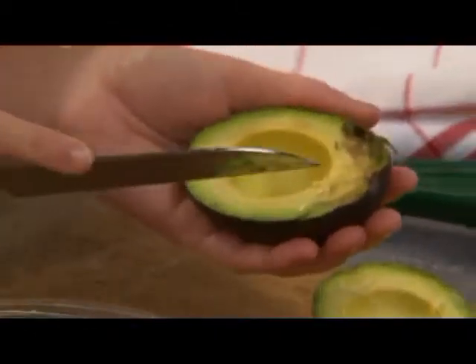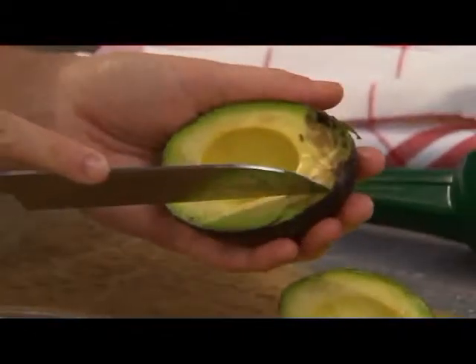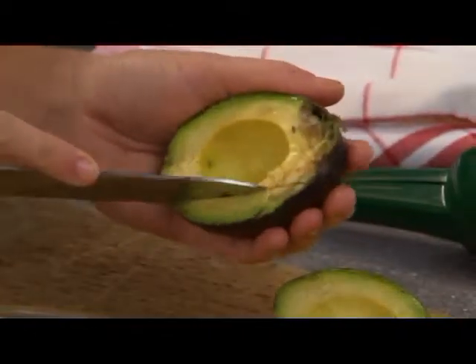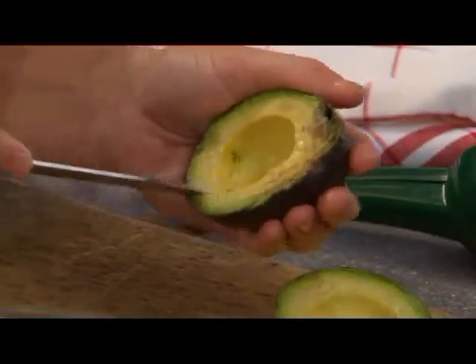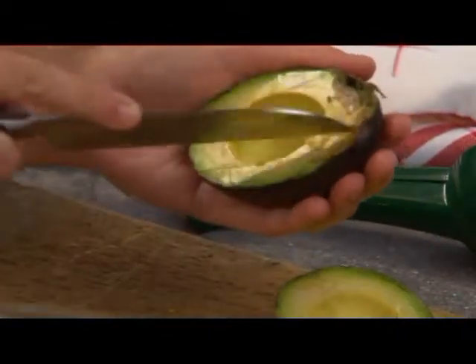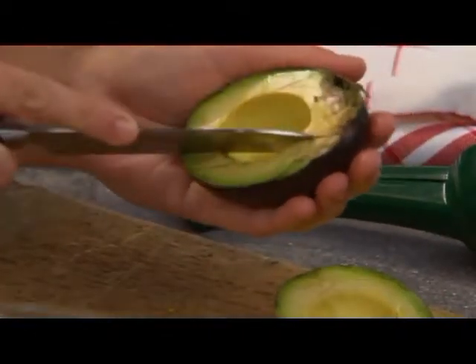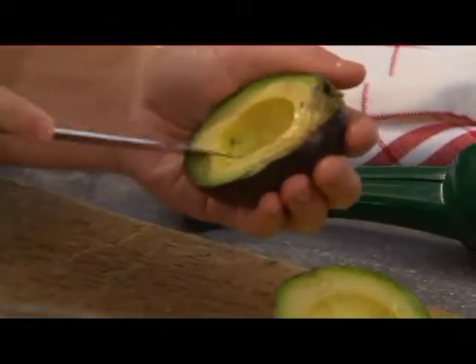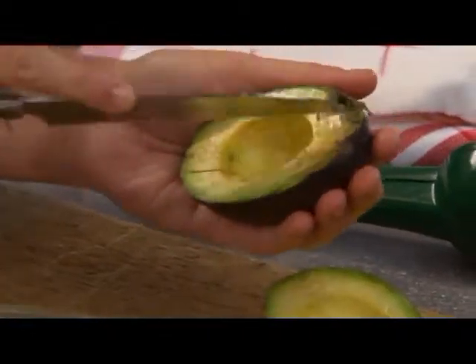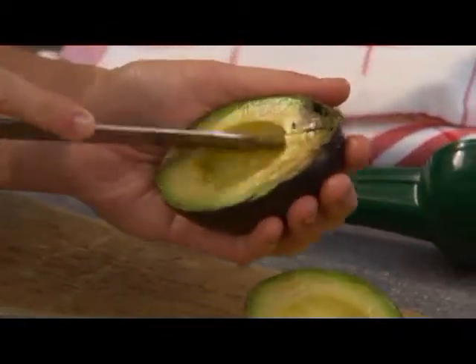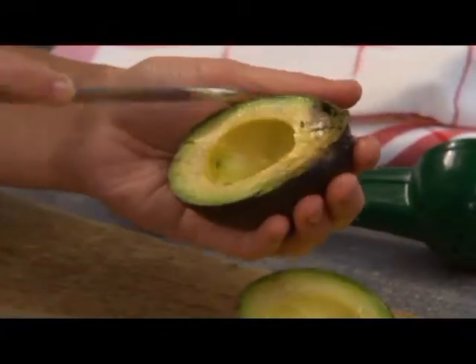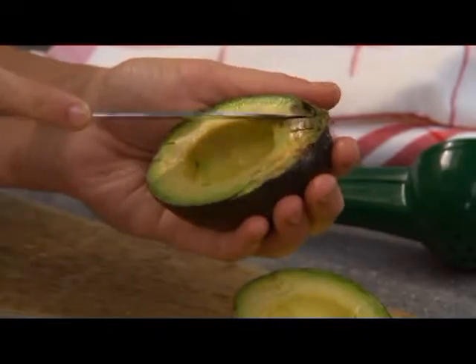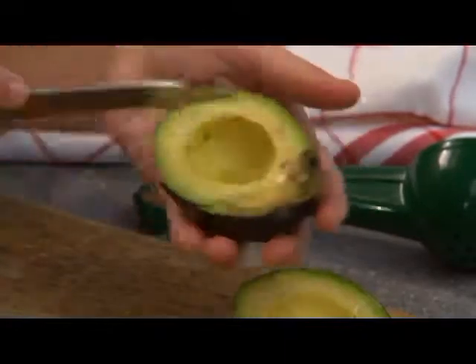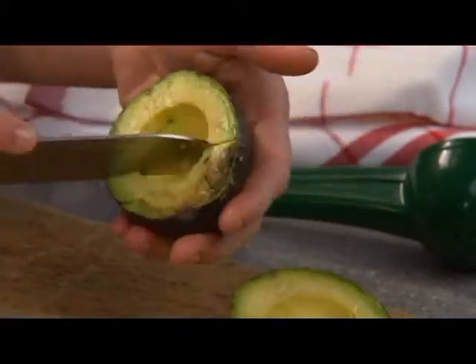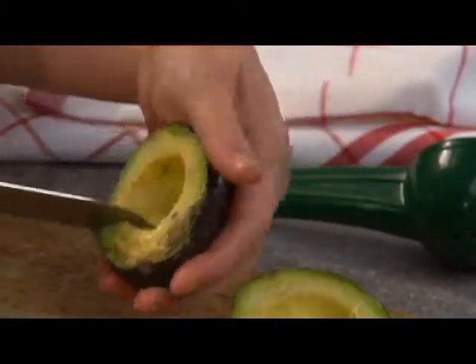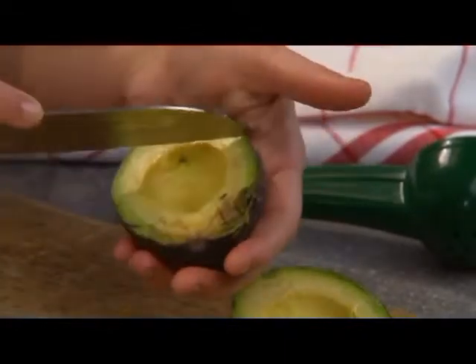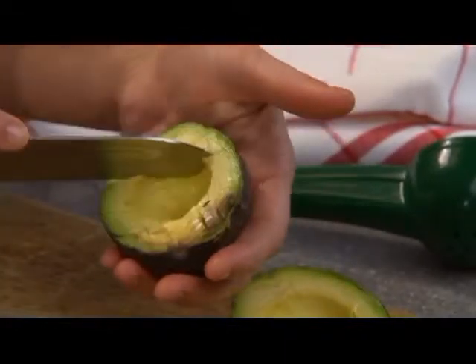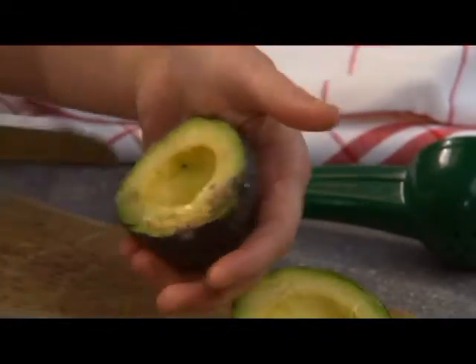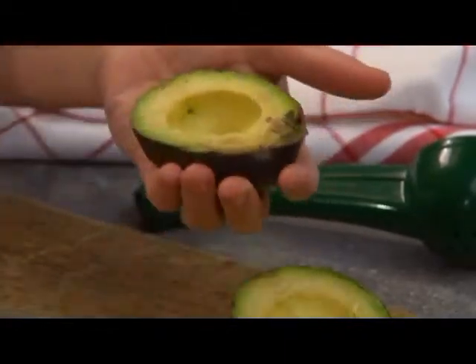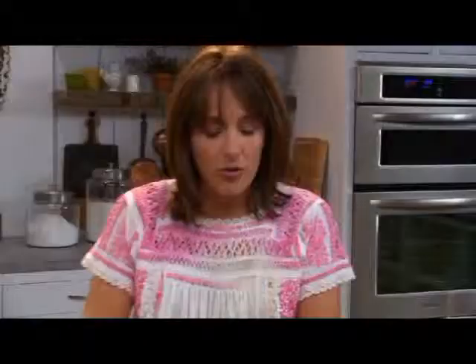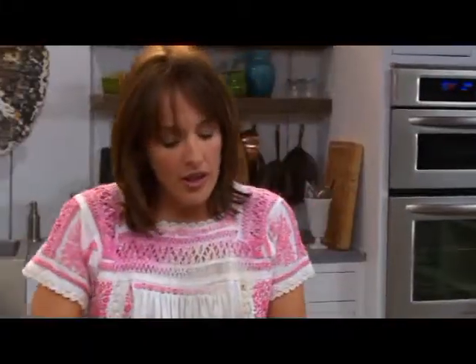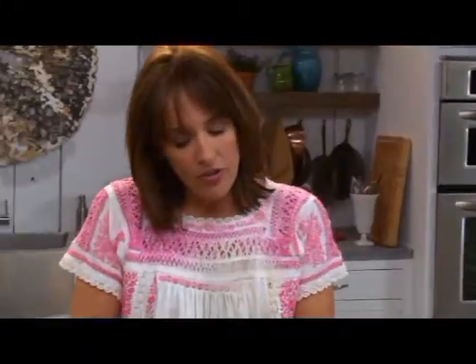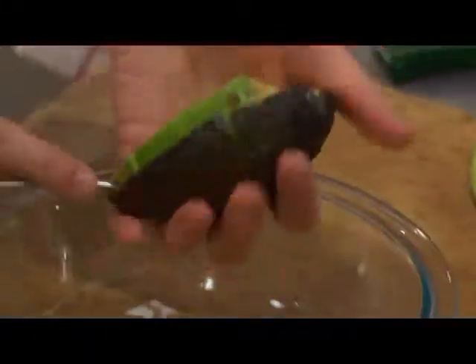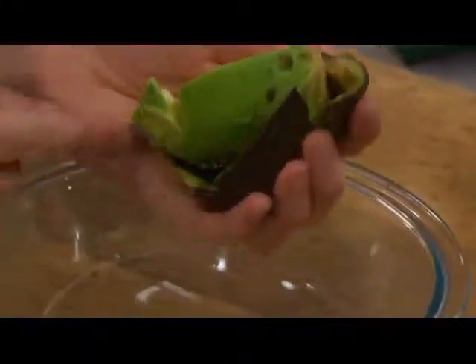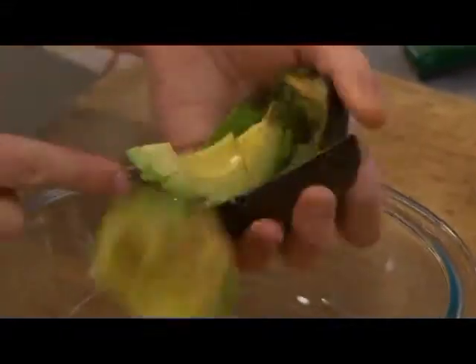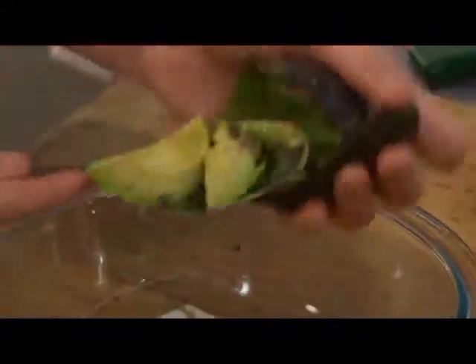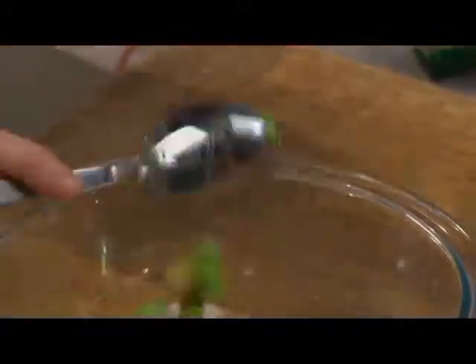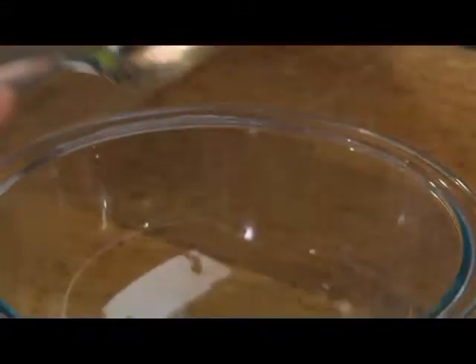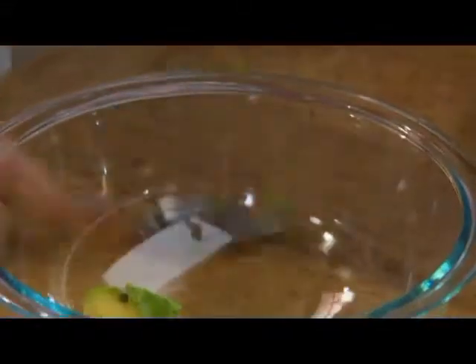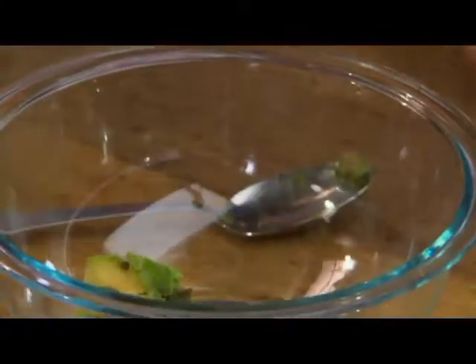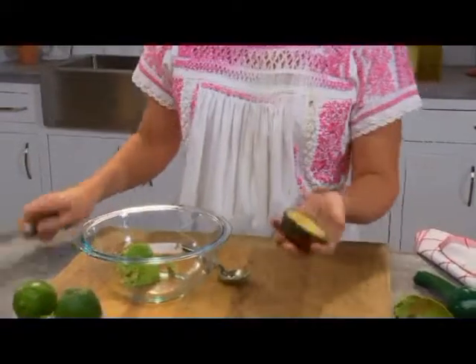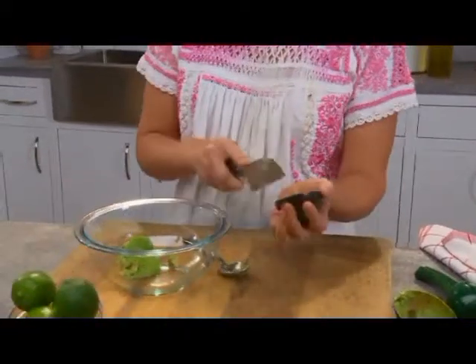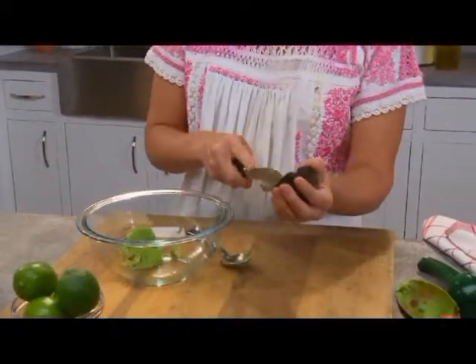Then just take your knife and slice it up like so. You're going to want to grab a spoon and just turn it right out into the bowl. You're going to do the same with both.